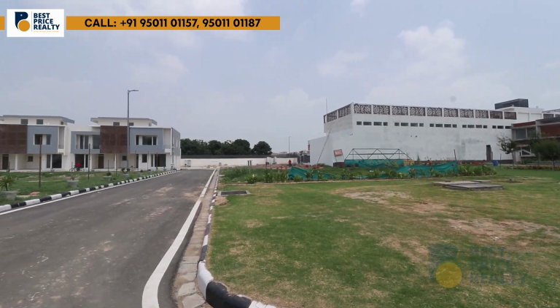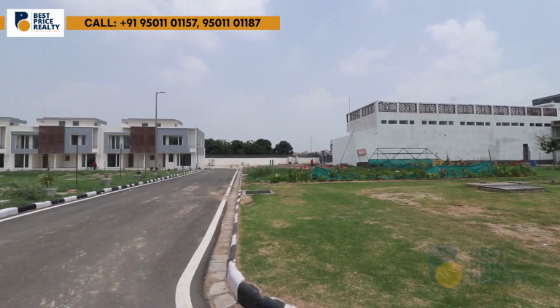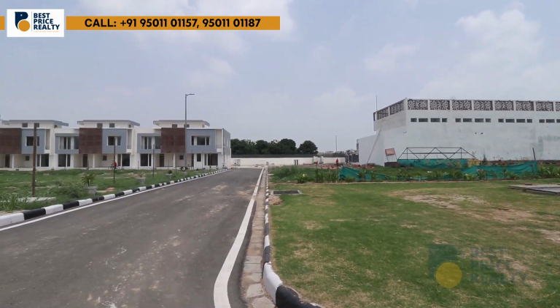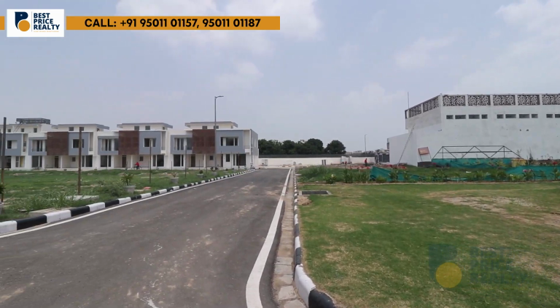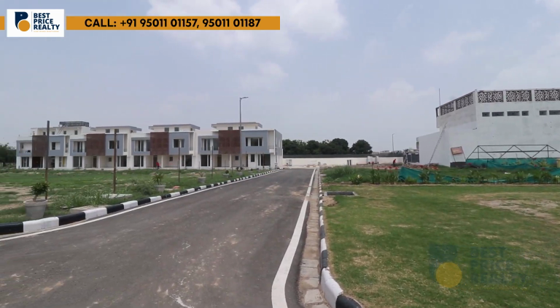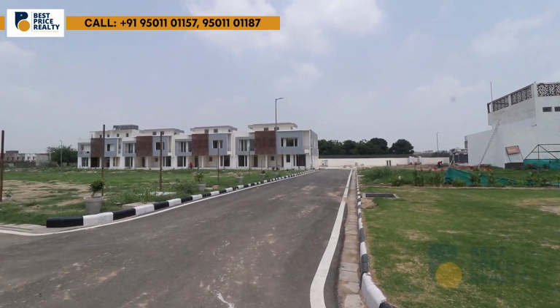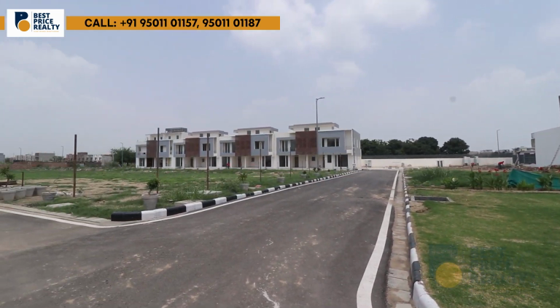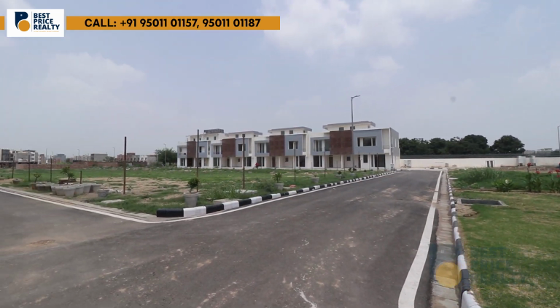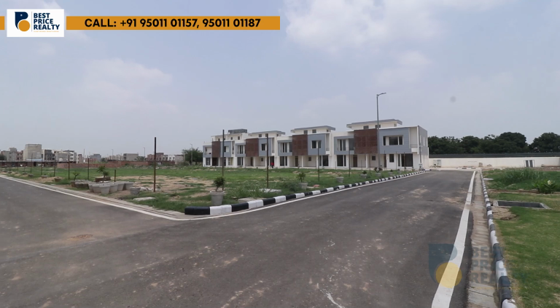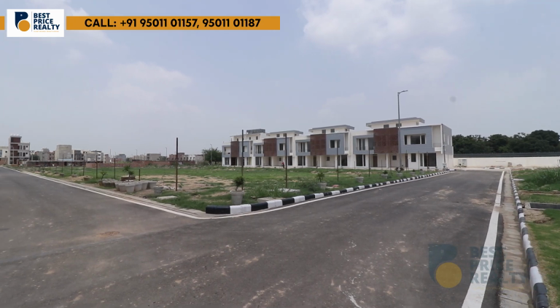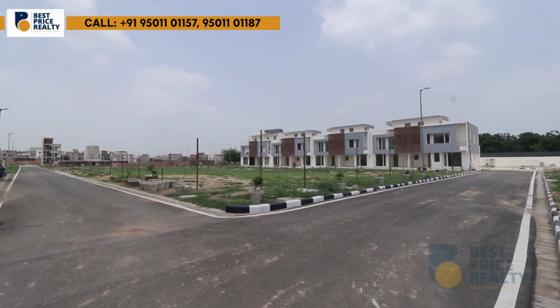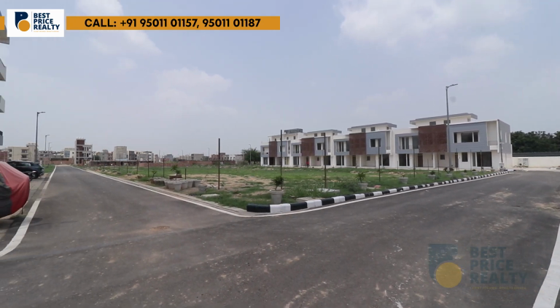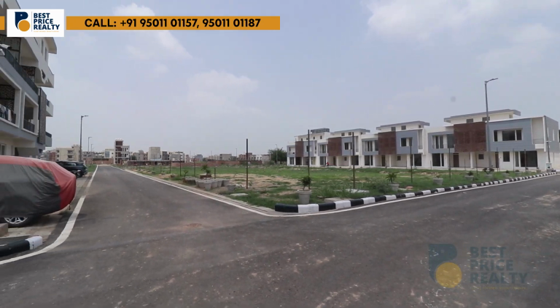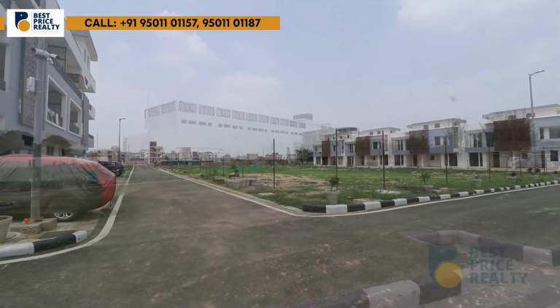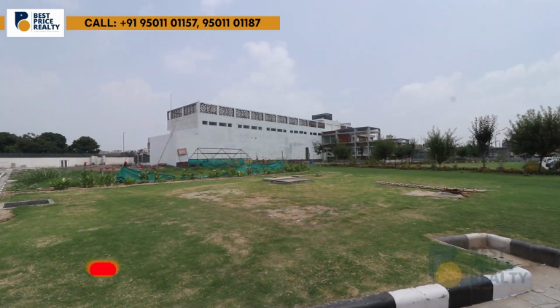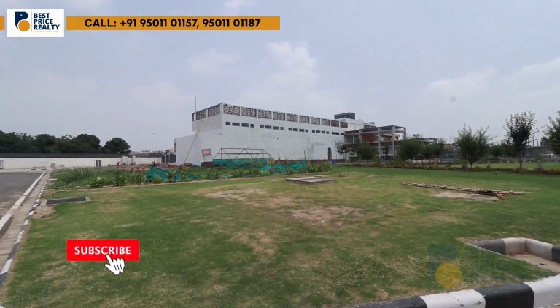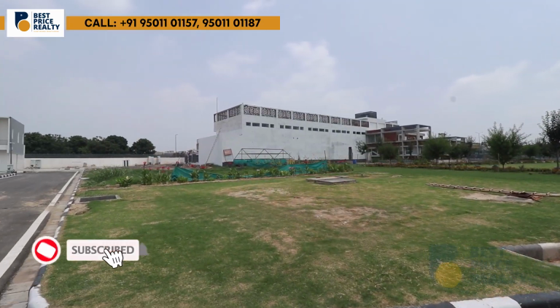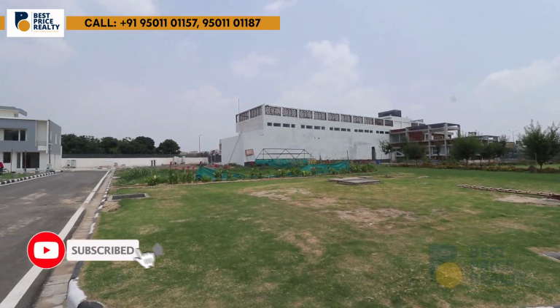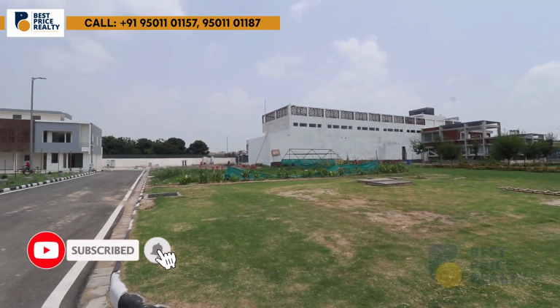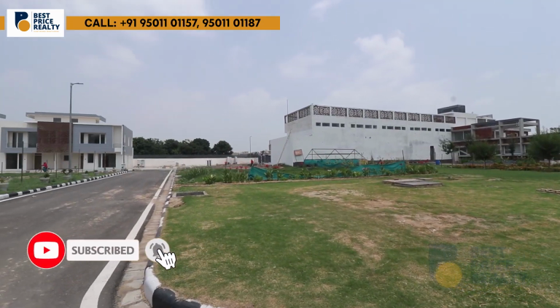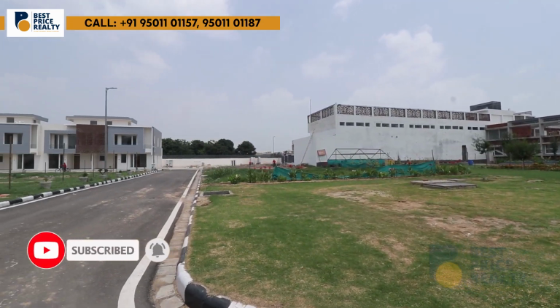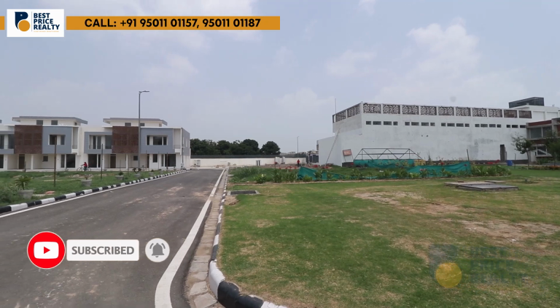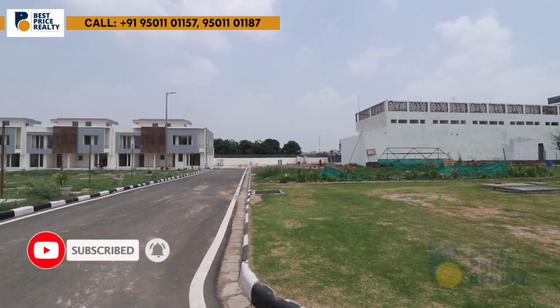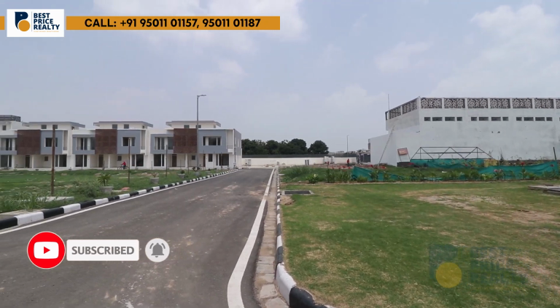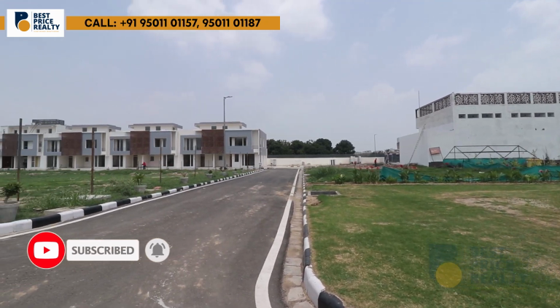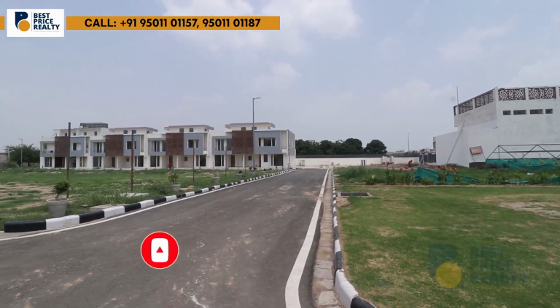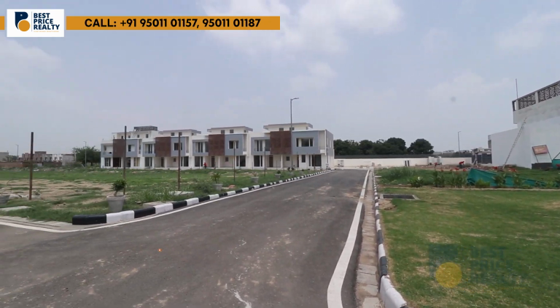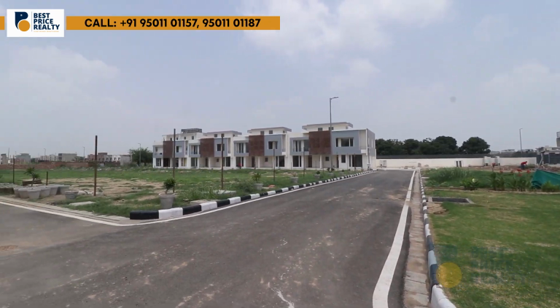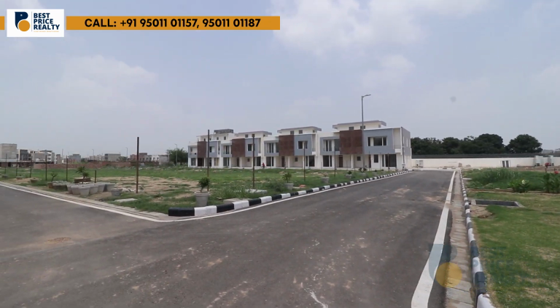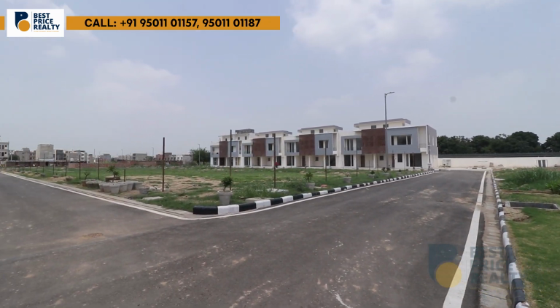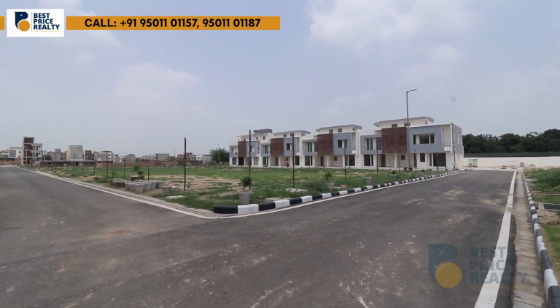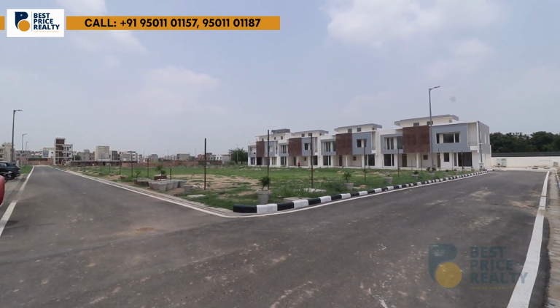I hope you liked what you saw! Let me know — are you looking to invest in commercial or residential? Call the number shown below and make your booking quickly. Till then, this is Harleen Sani signing off. We'll see you in the next video.